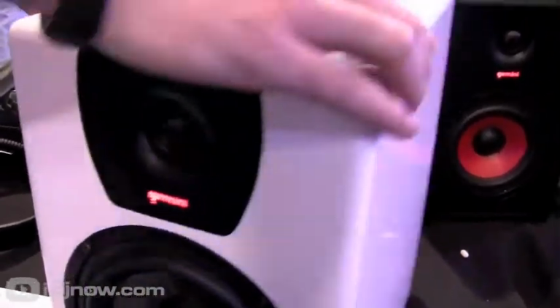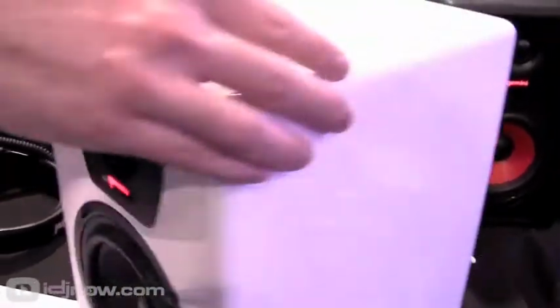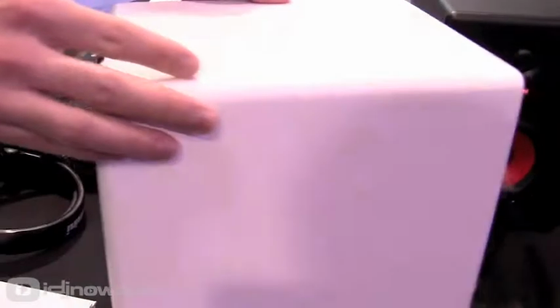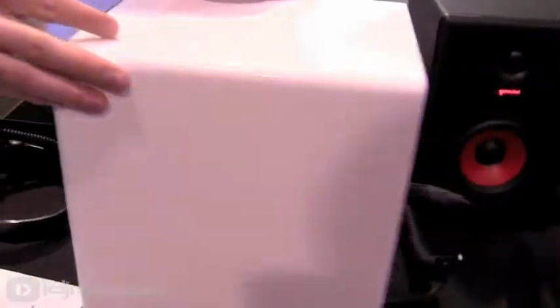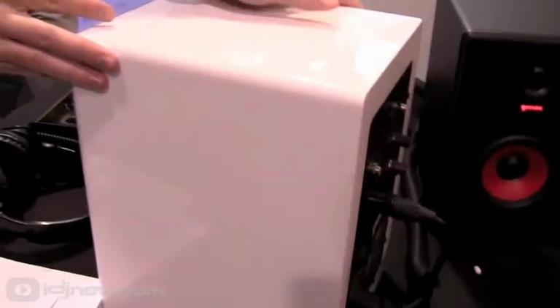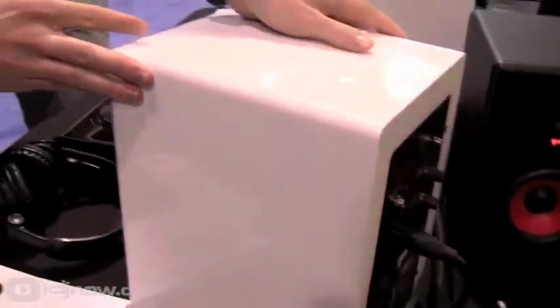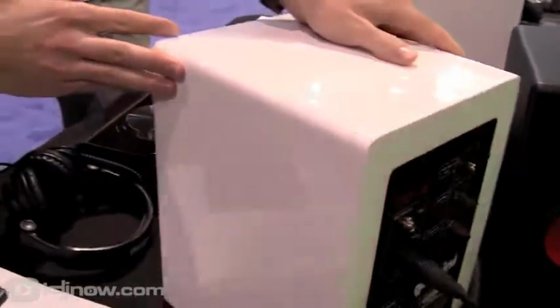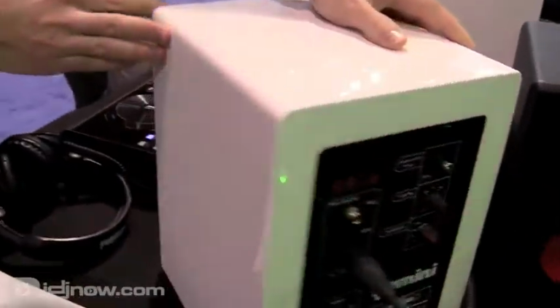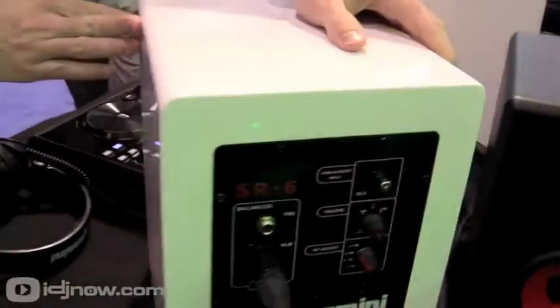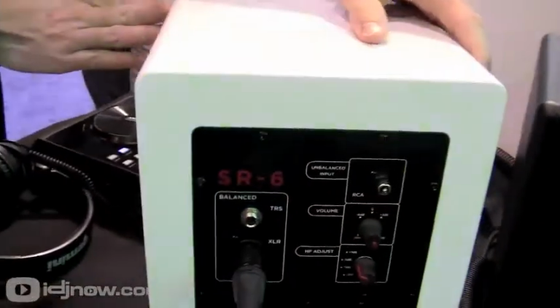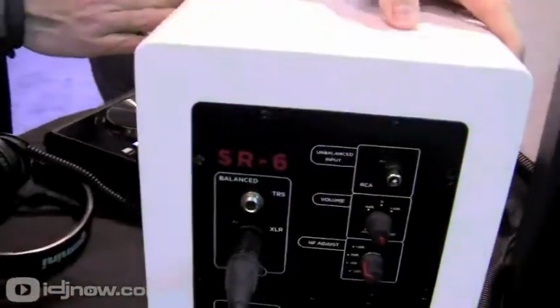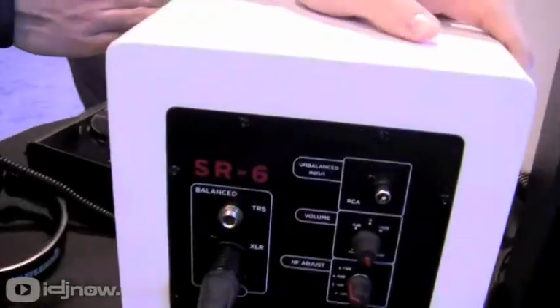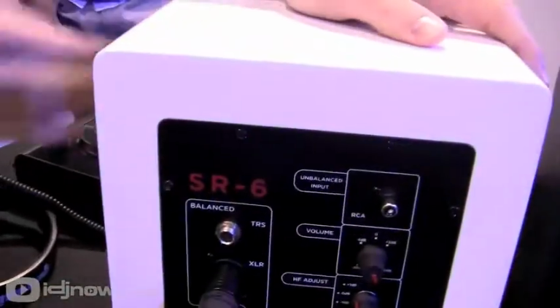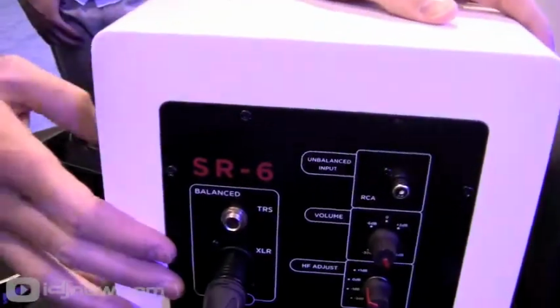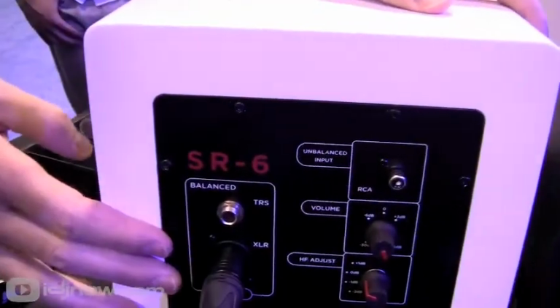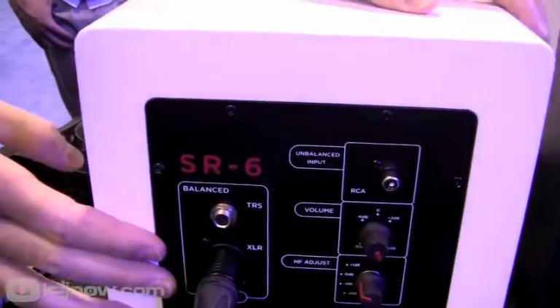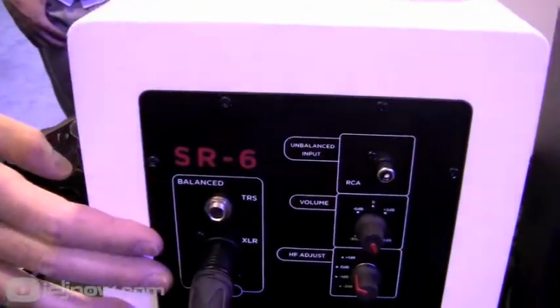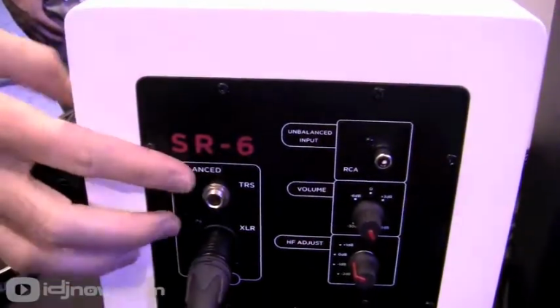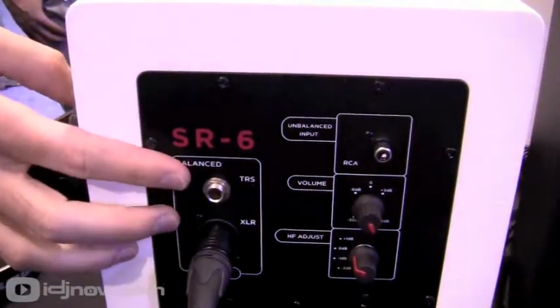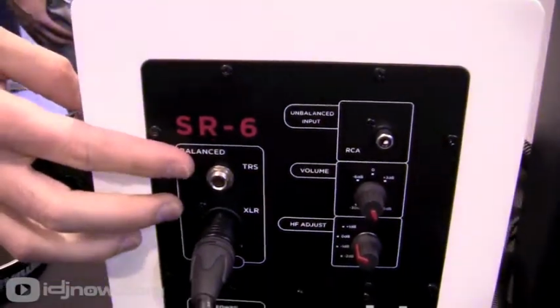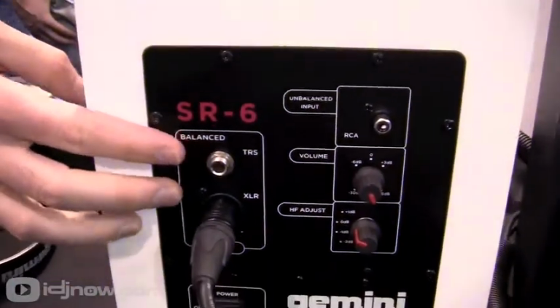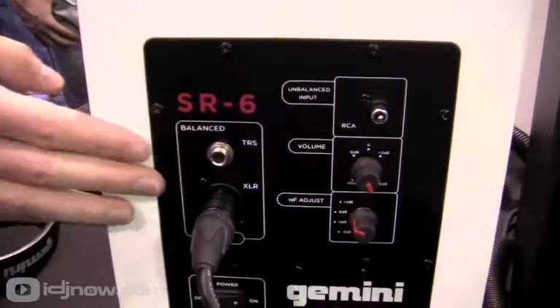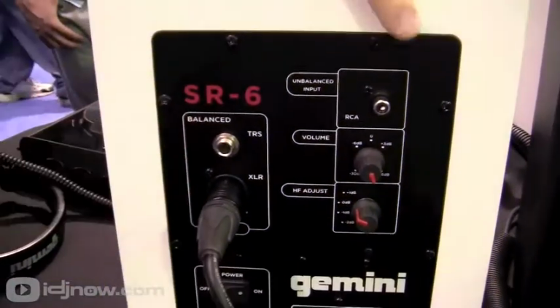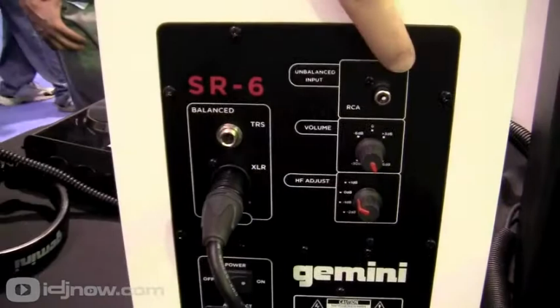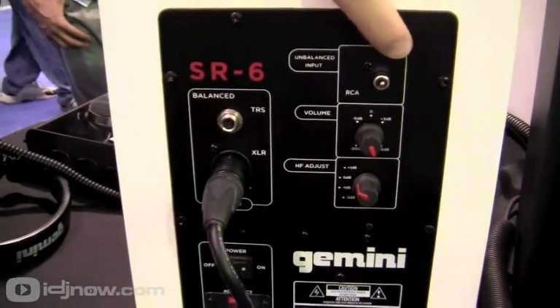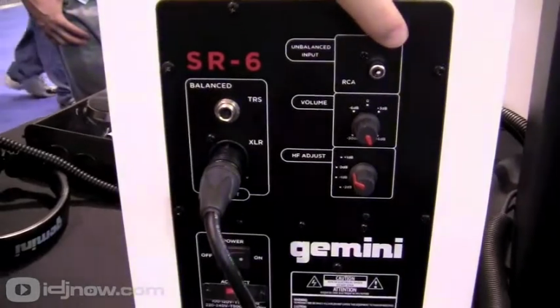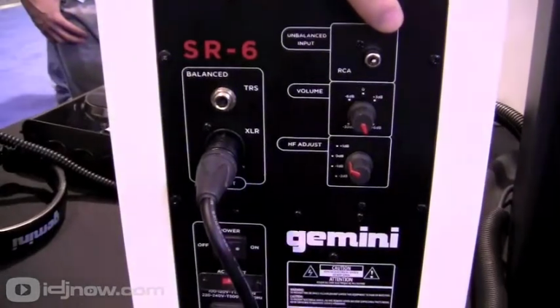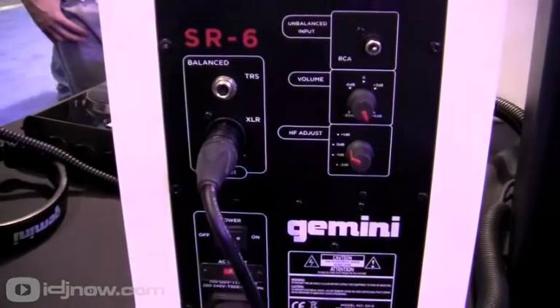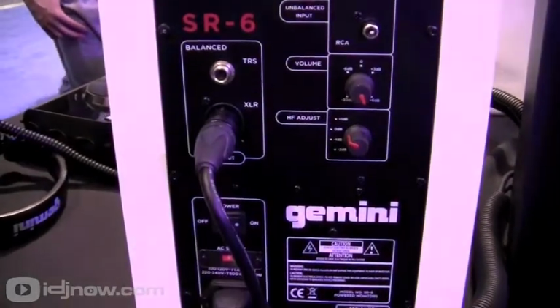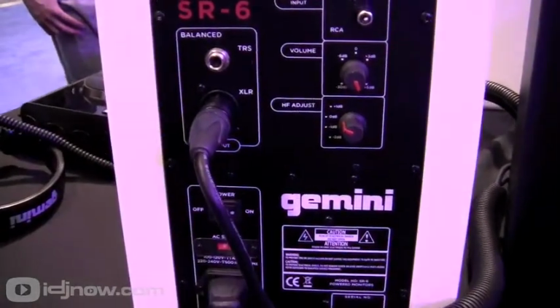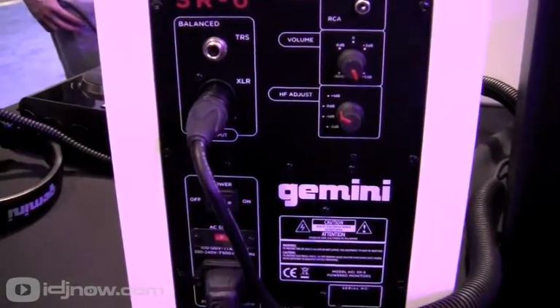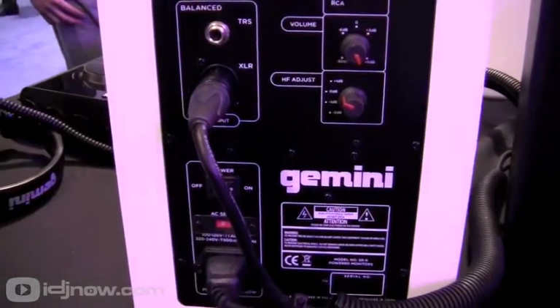On the back you have a nice selection of inputs and outputs — XLR for balanced as well as TRS. You also have an RCA unbalanced input and a high frequency adjust.